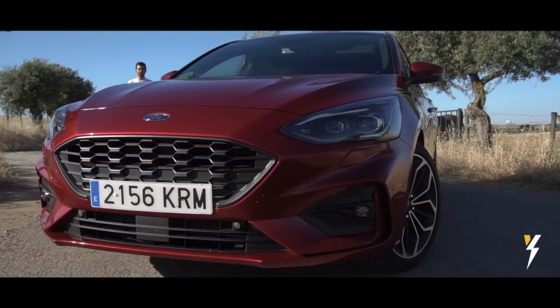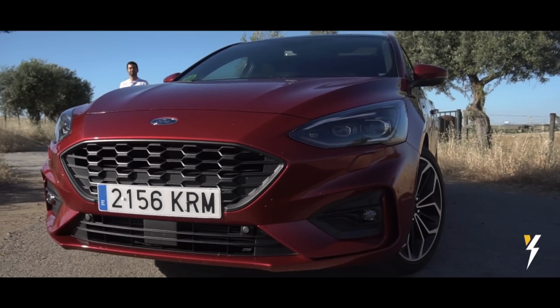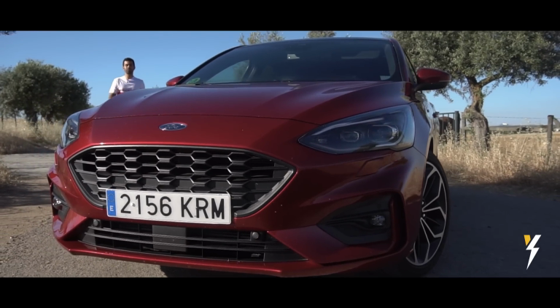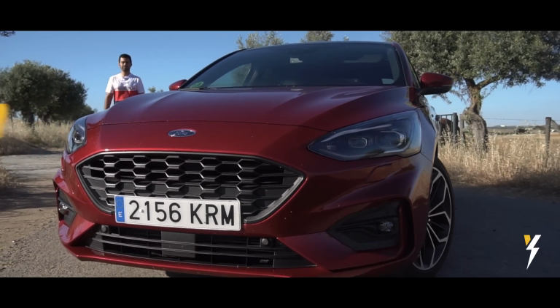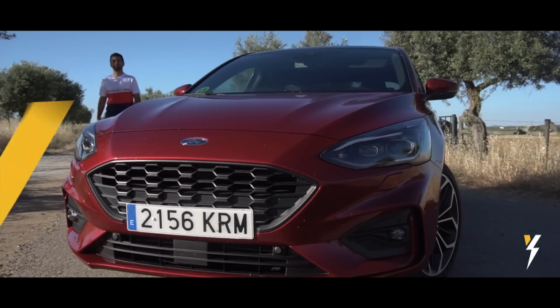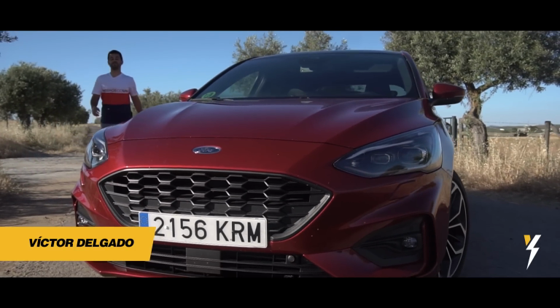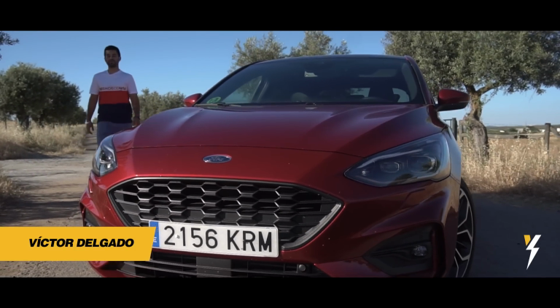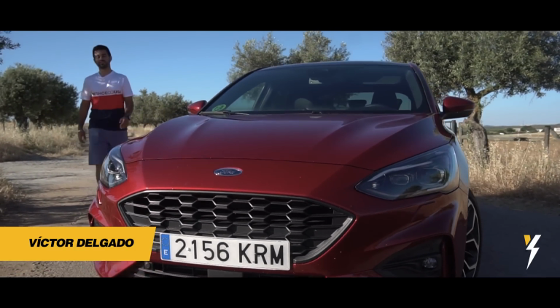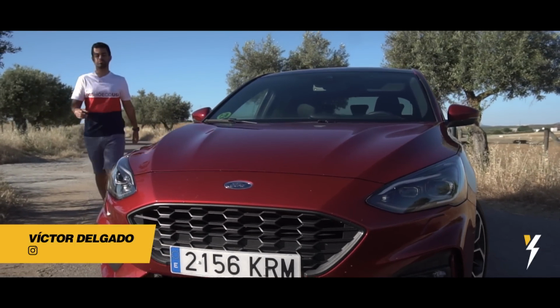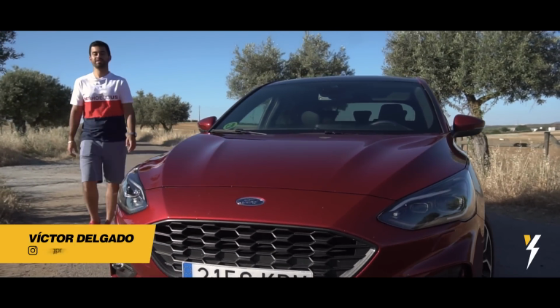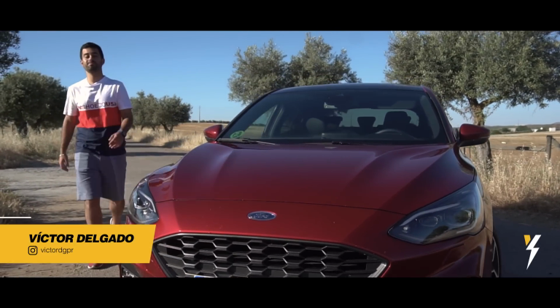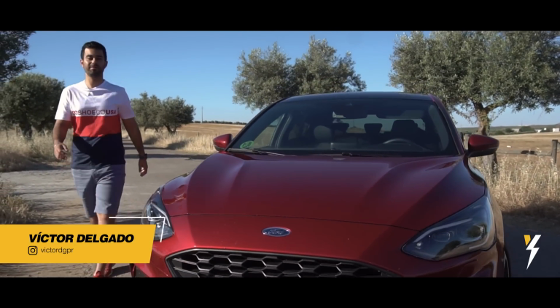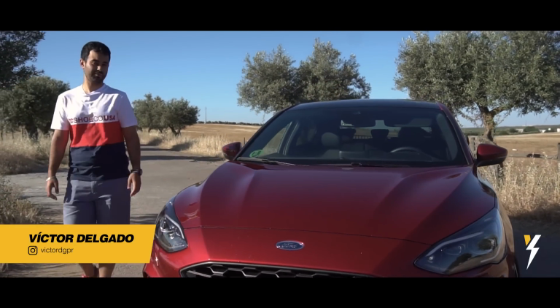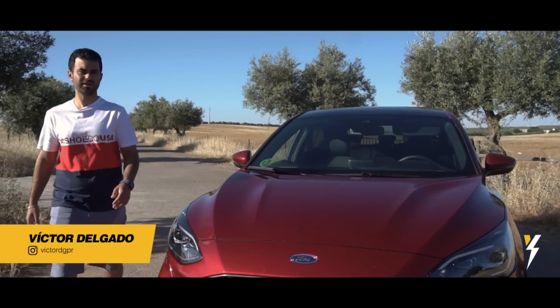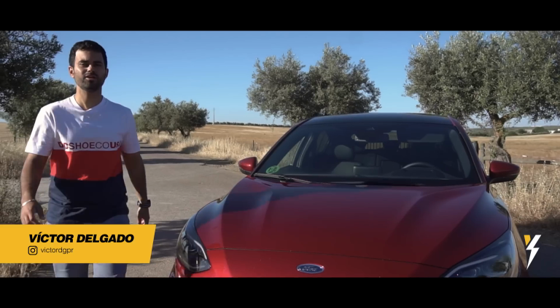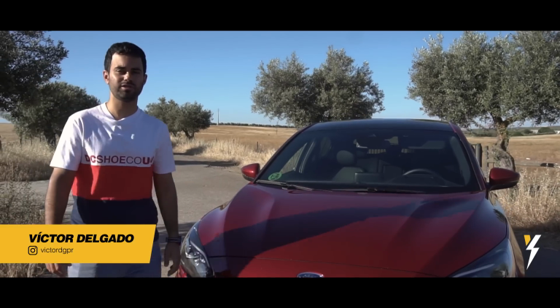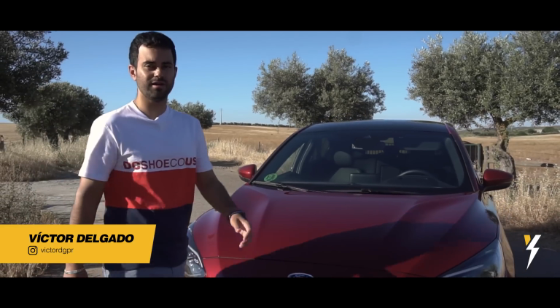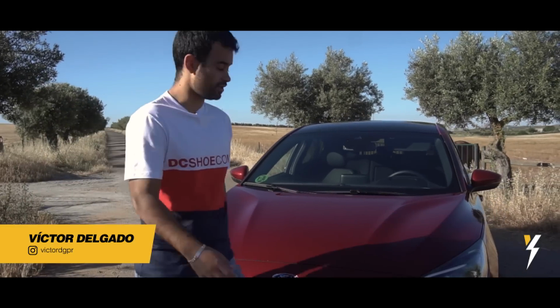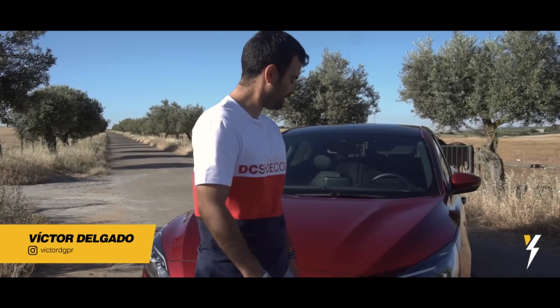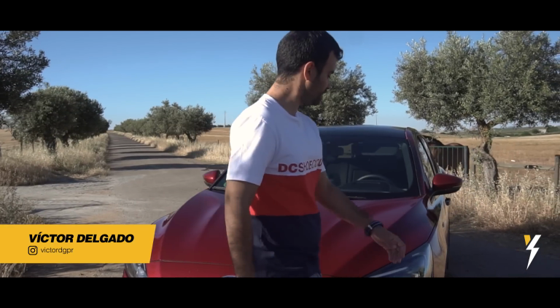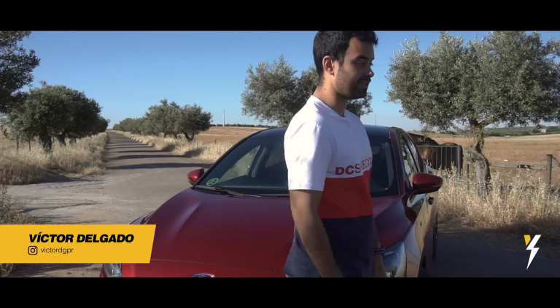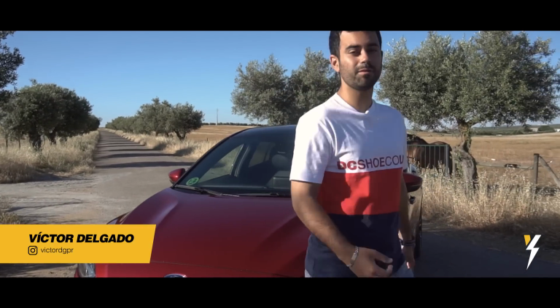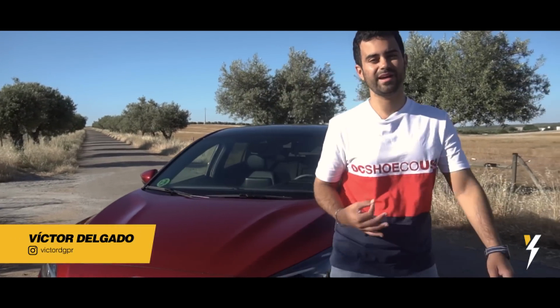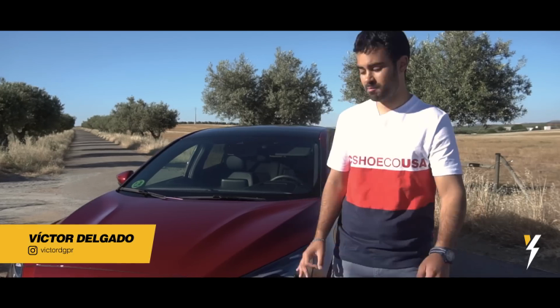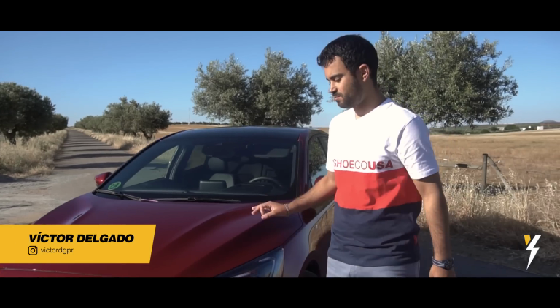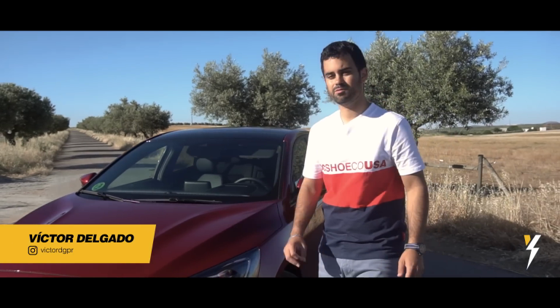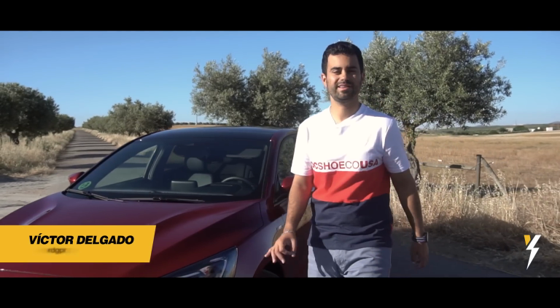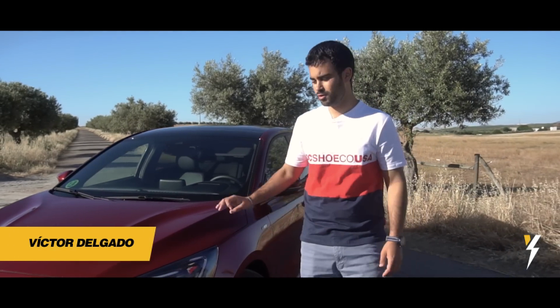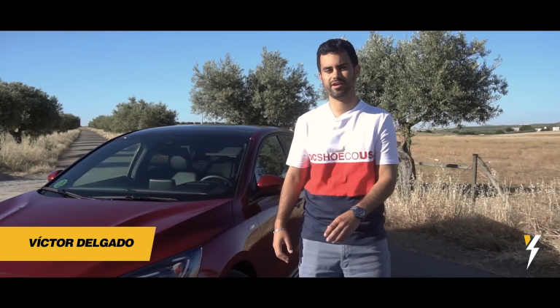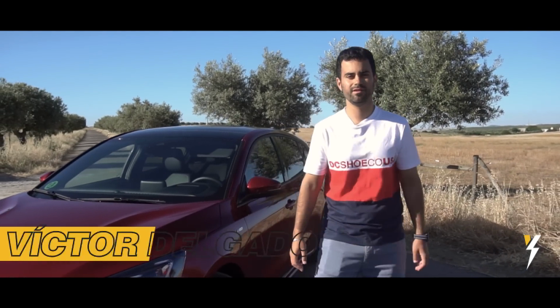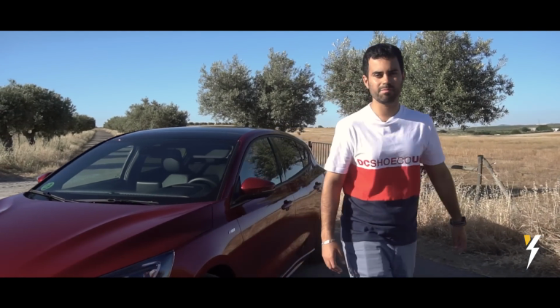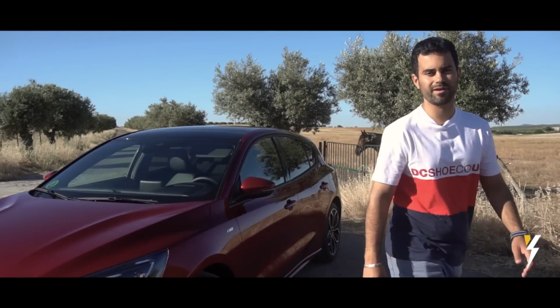Today I've come with one of the most sold and successful compacts in our country, and let's see what I like and what I don't like. I'll tell you that the design is very good — it looks sporty and has been very successful. Let's see it!